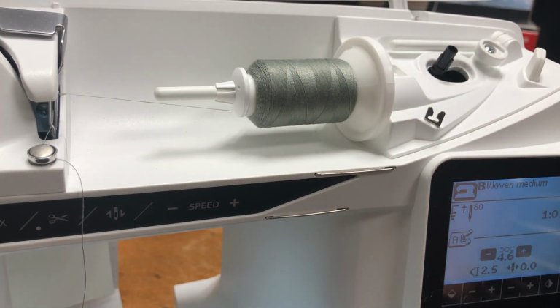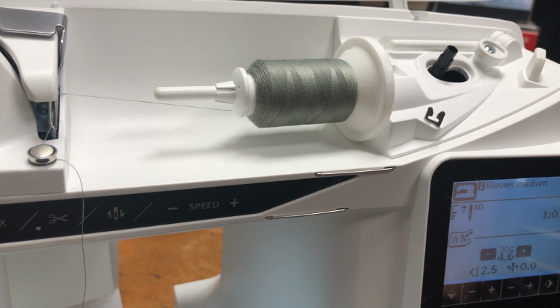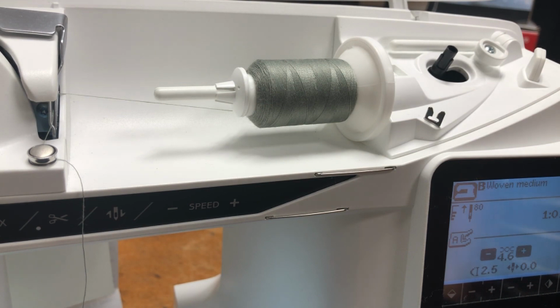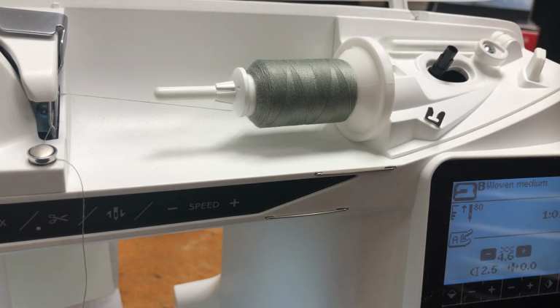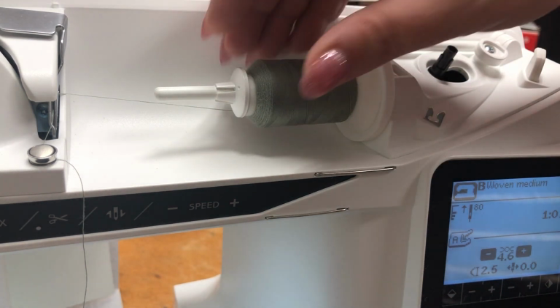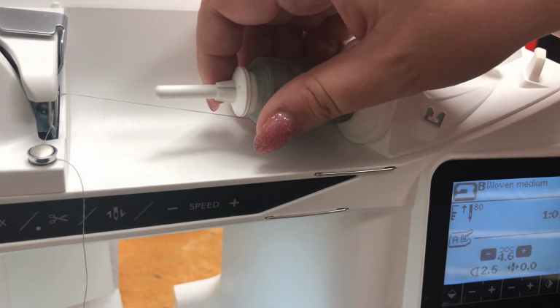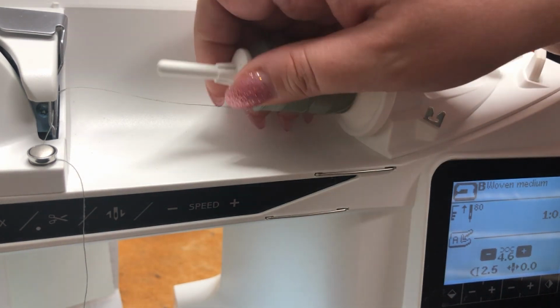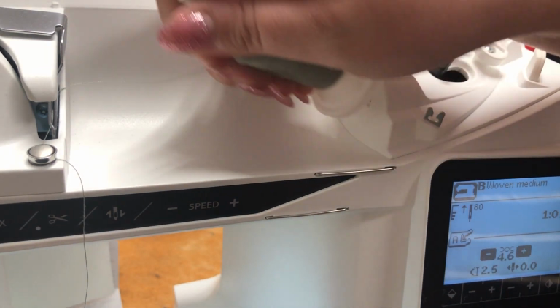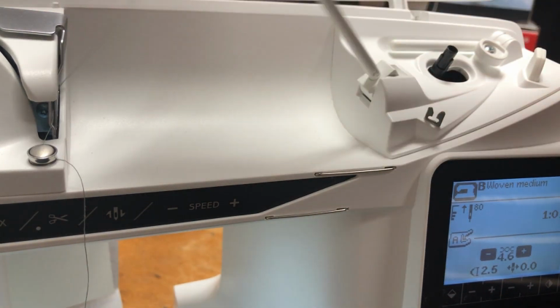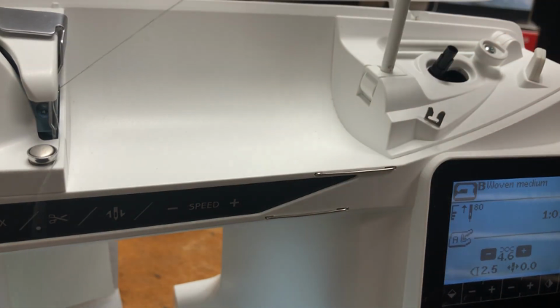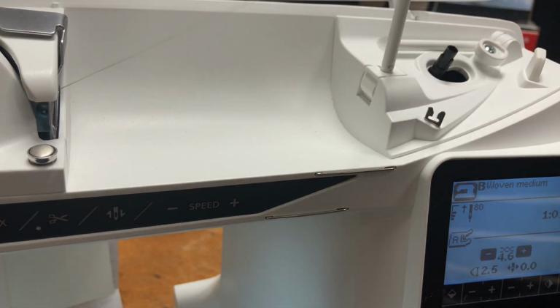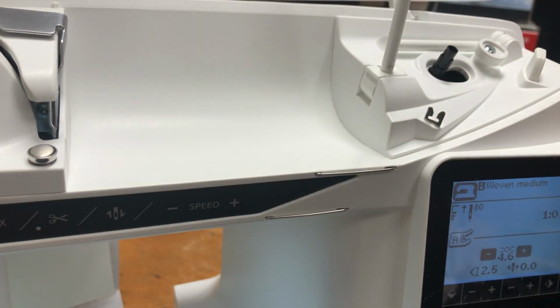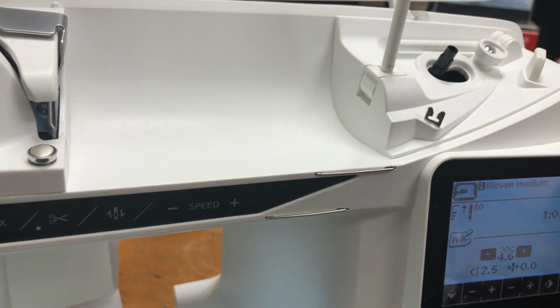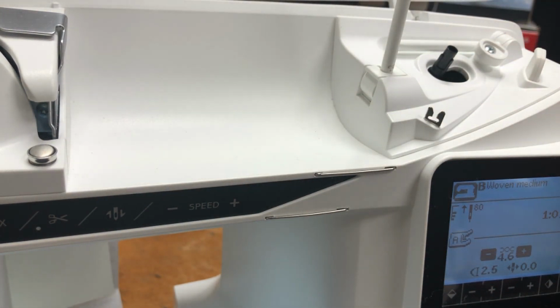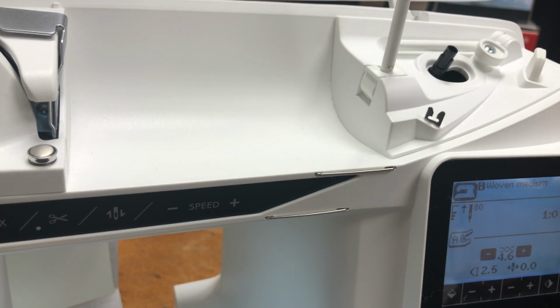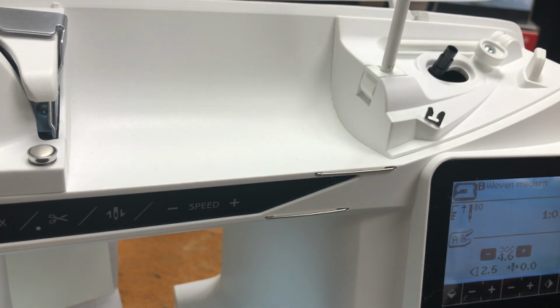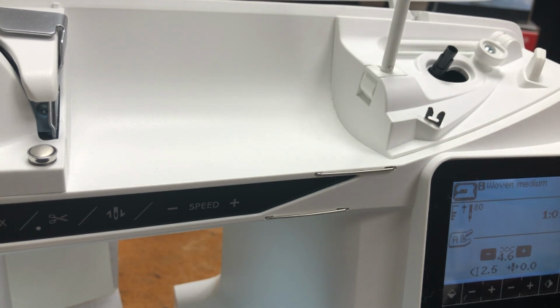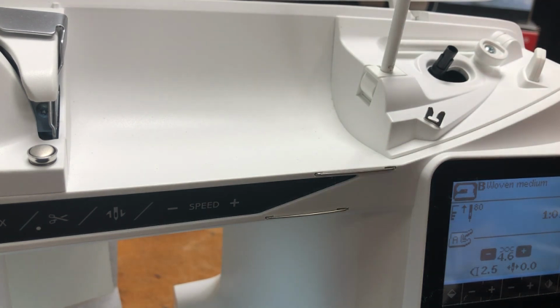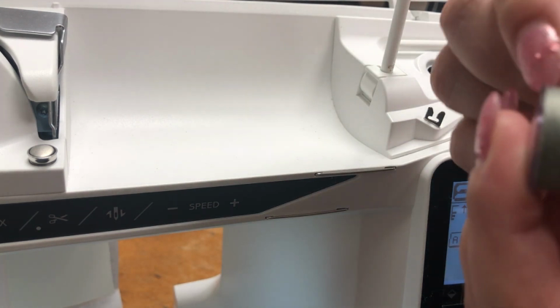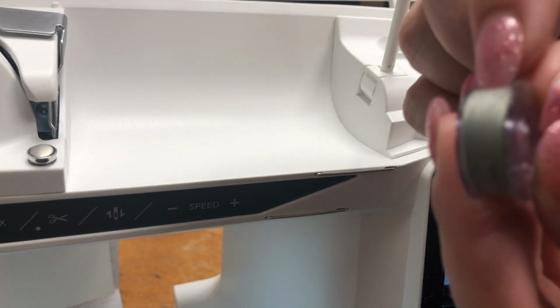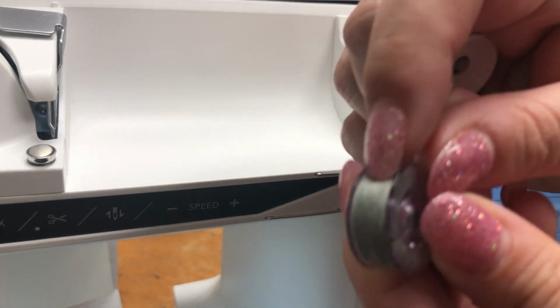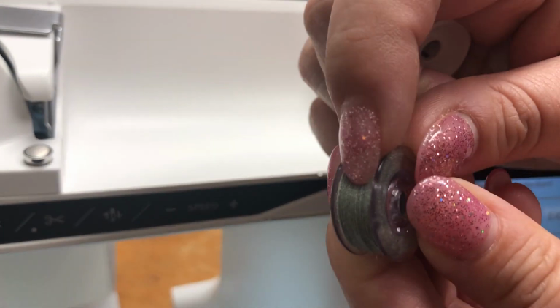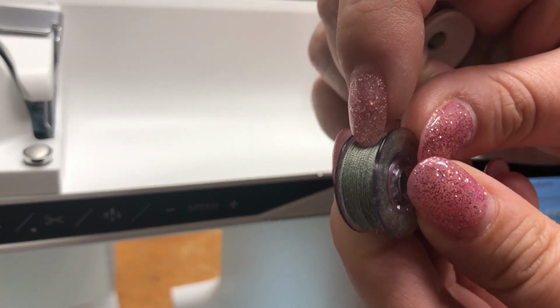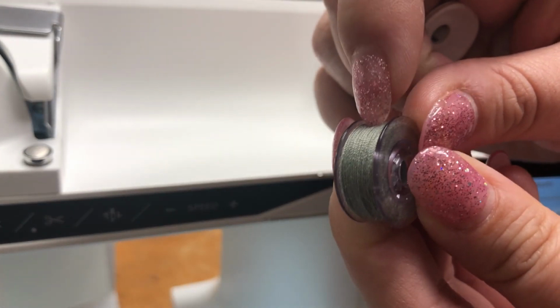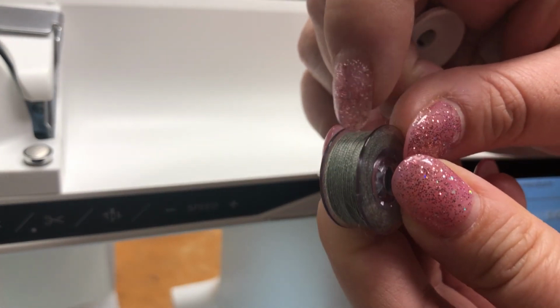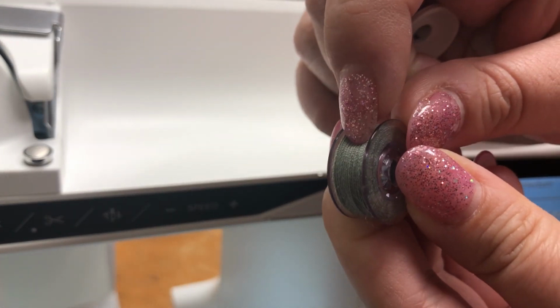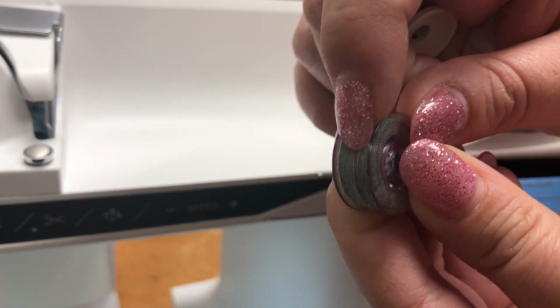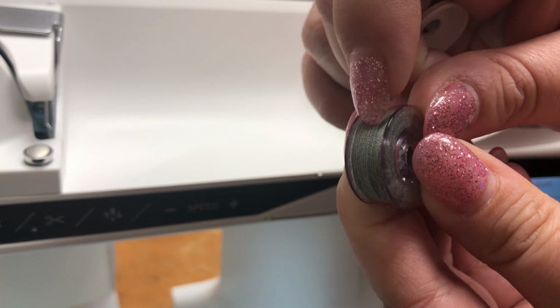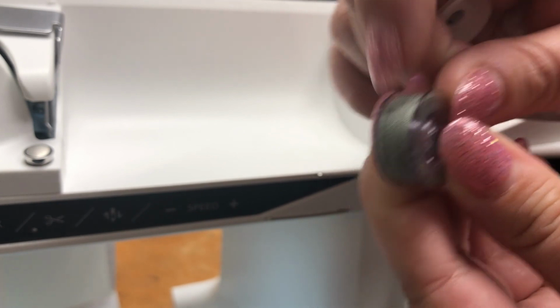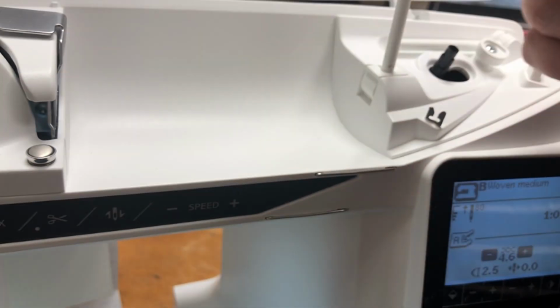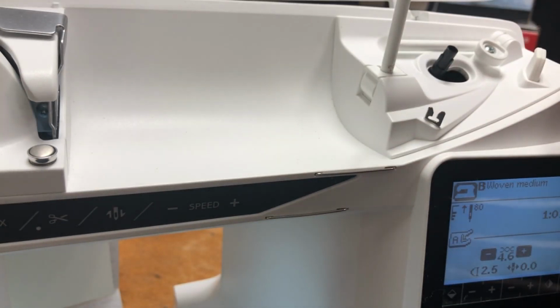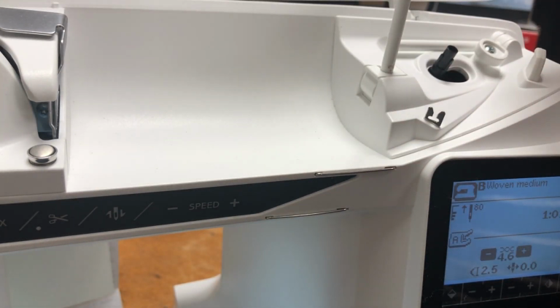Now, what if we have a loosely wound bobbin that's kind of sloppy? Well, we don't have to waste the thread. See how that's spongy? She can push on it — that means there wasn't proper tension.